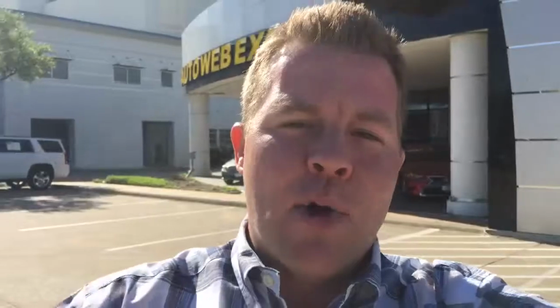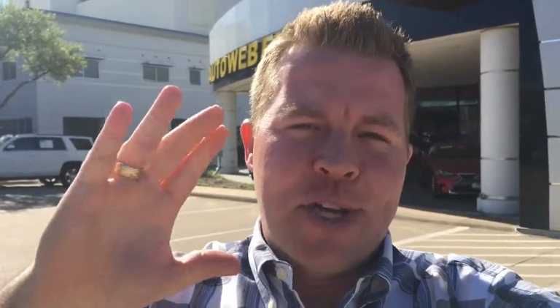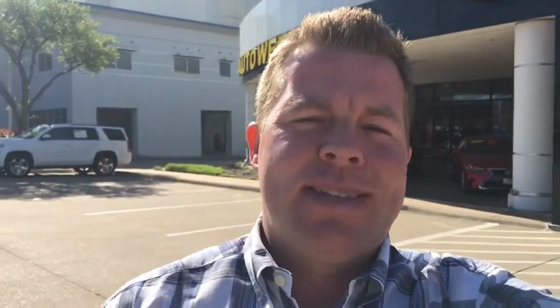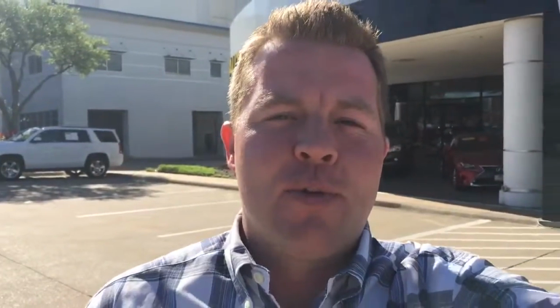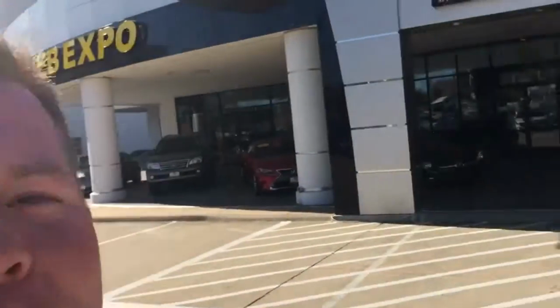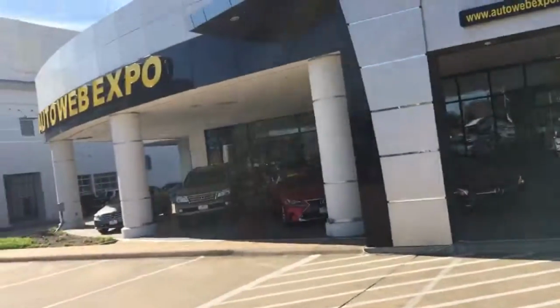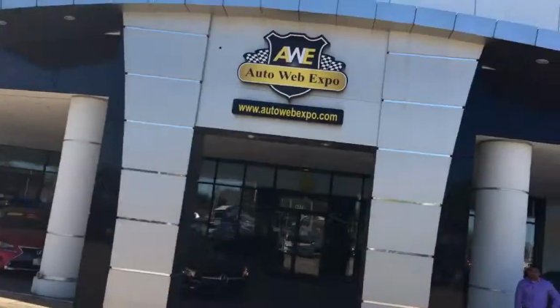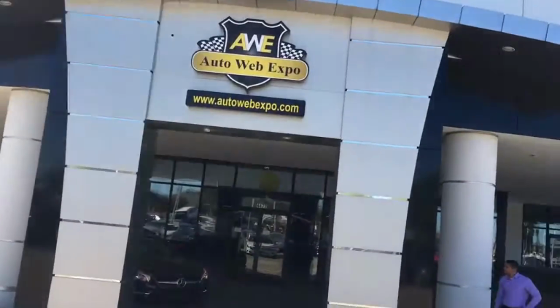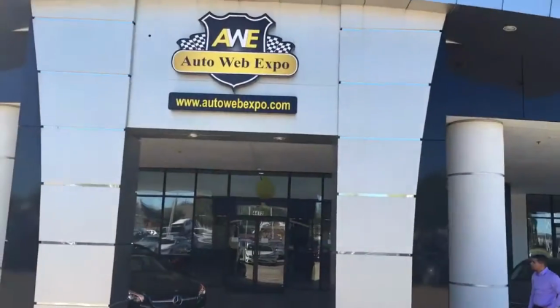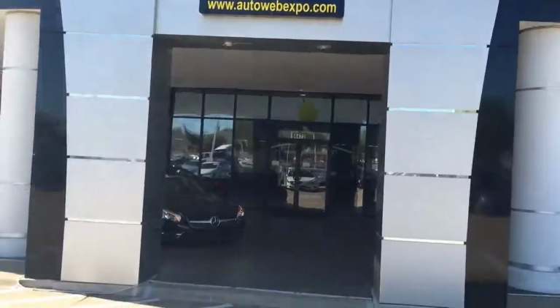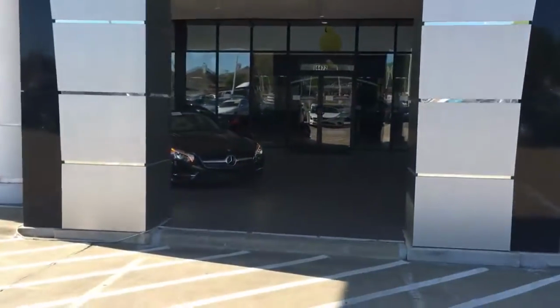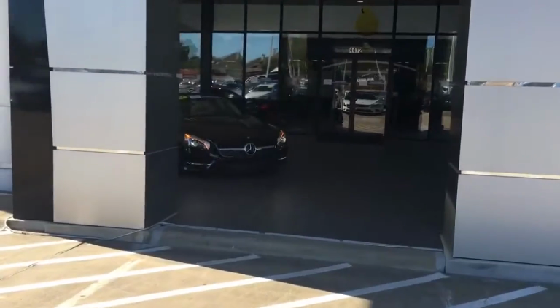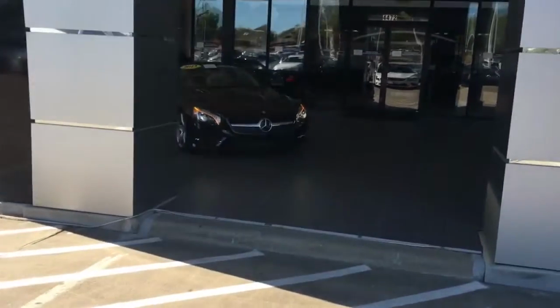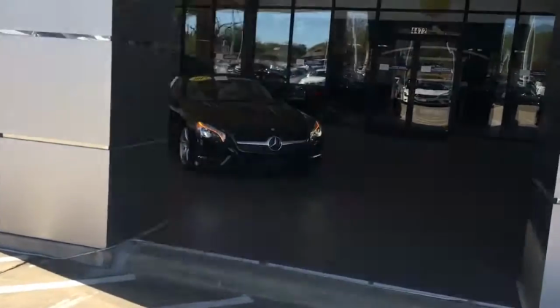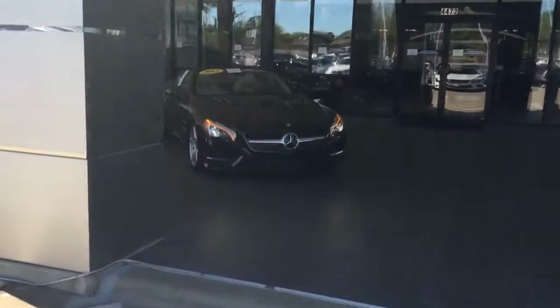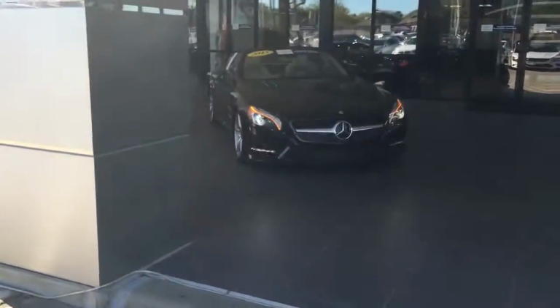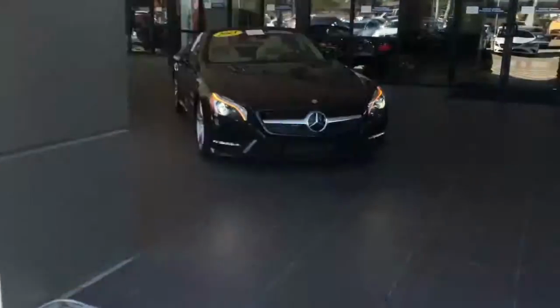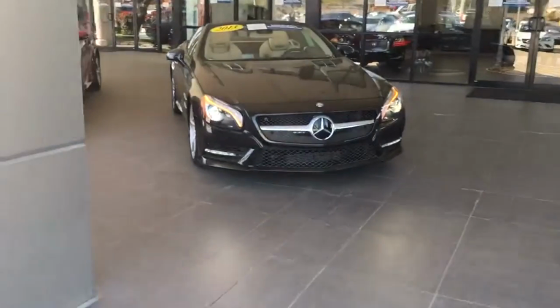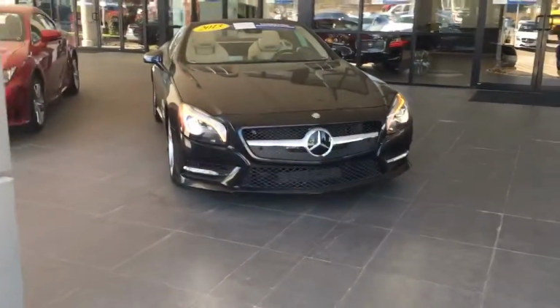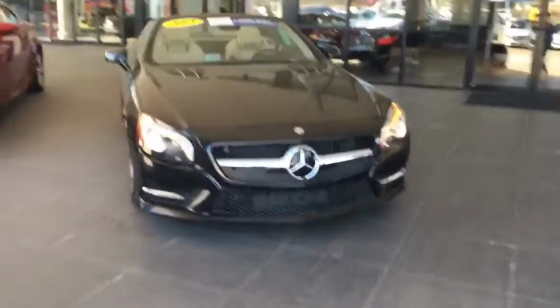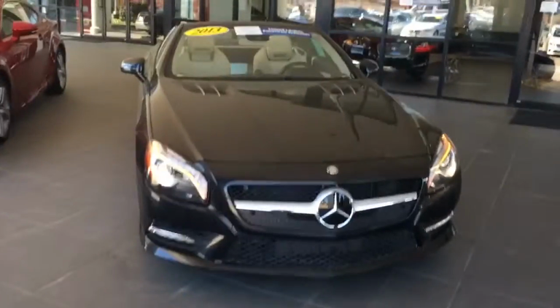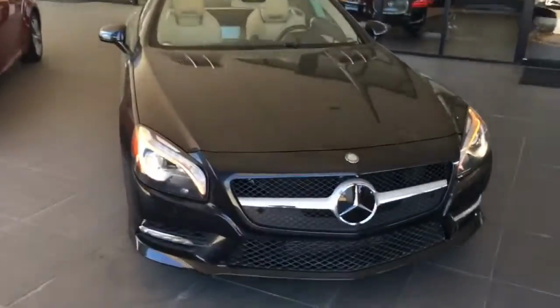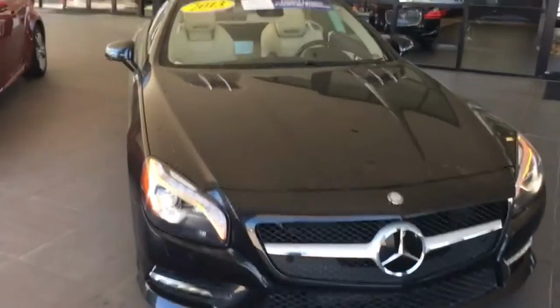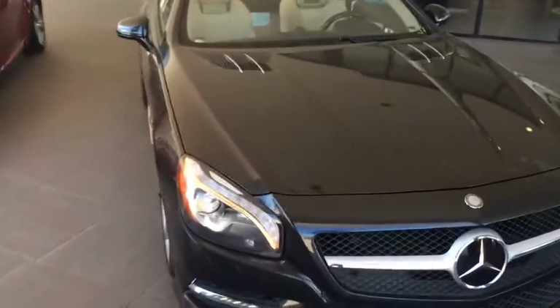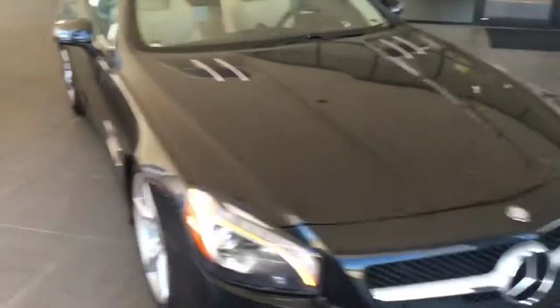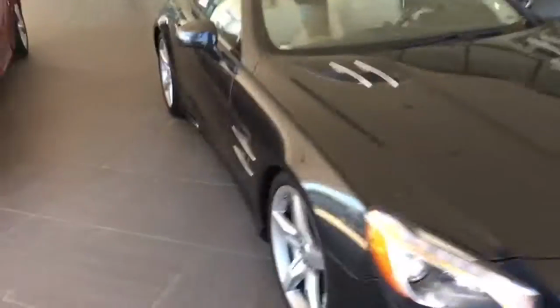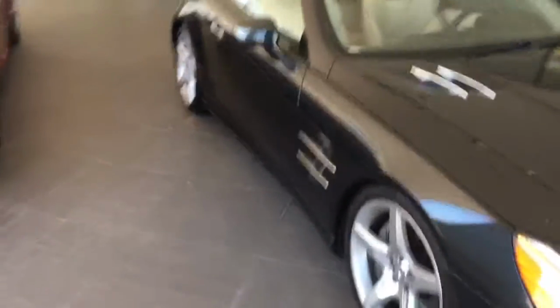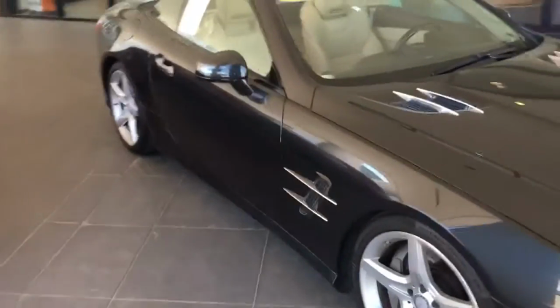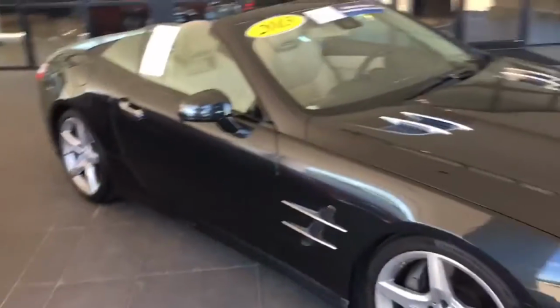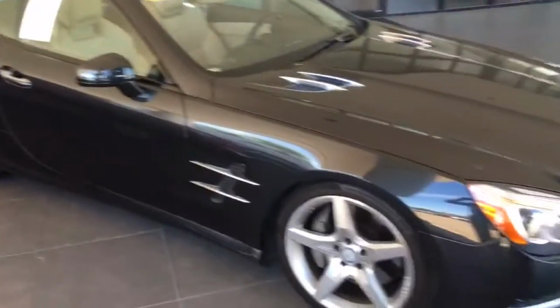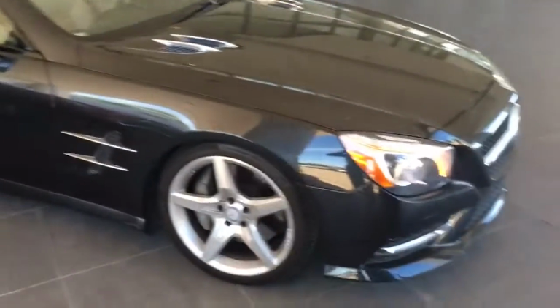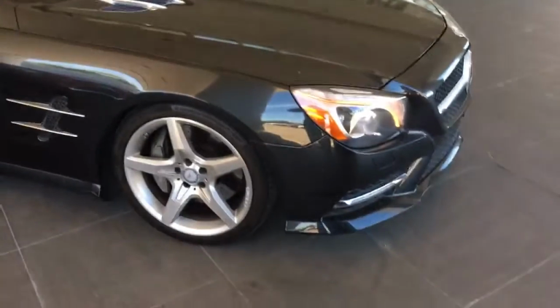Good morning. I'm John Brunson with AutoWebExpo. We're here in our beautiful showroom located at 4472 West Plano Parkway, and I'm showing off one of our showpieces today — the gorgeous 2013 SL 550 with the AMG wheel package and a lot more.